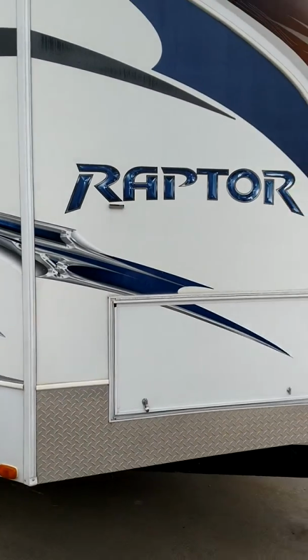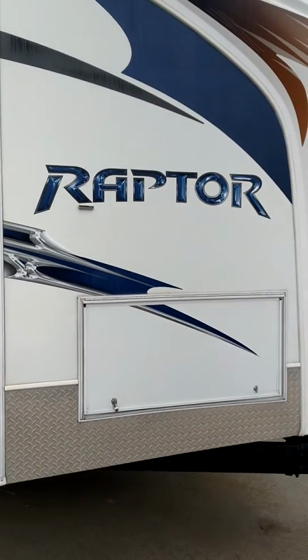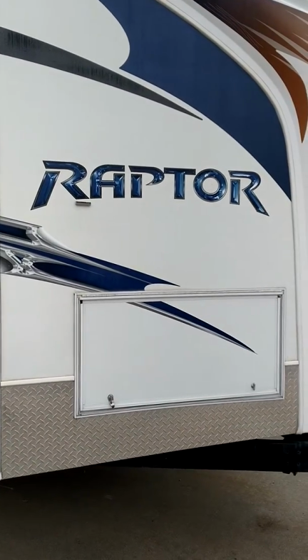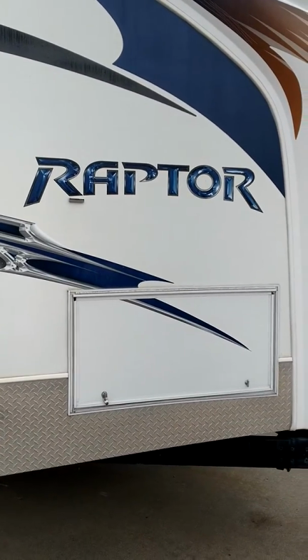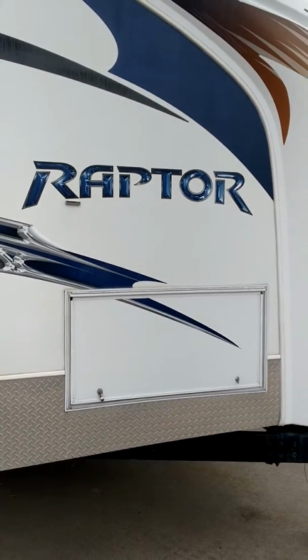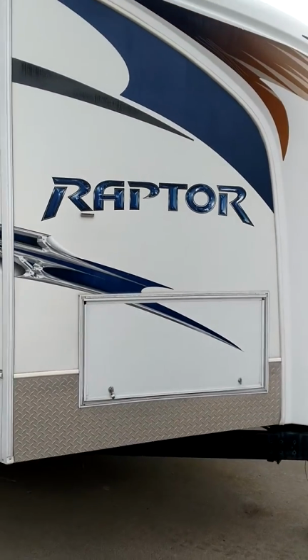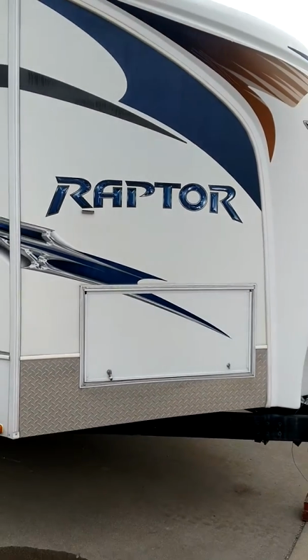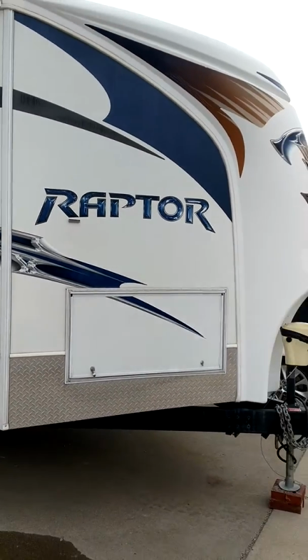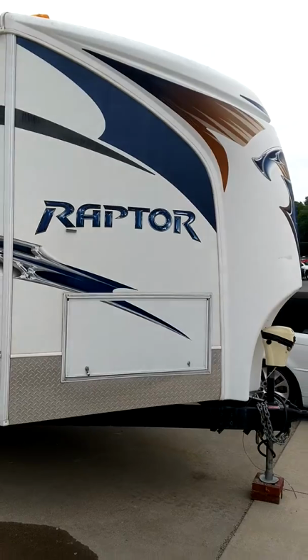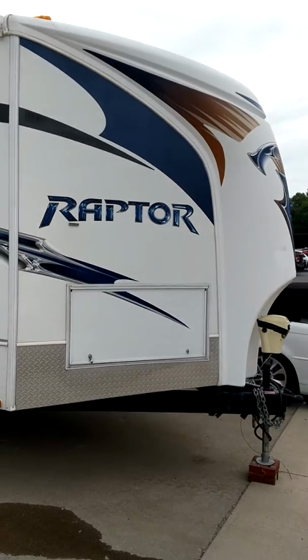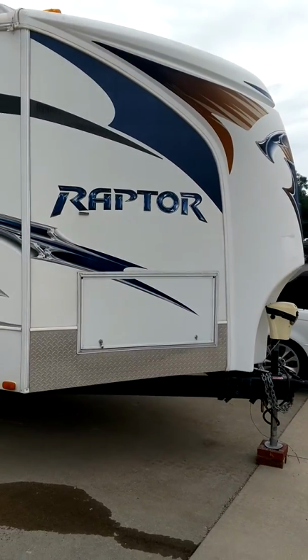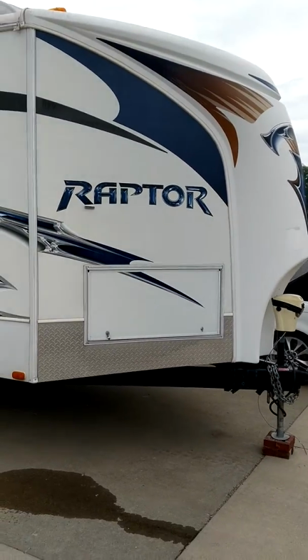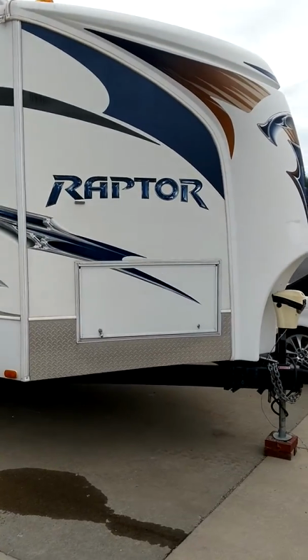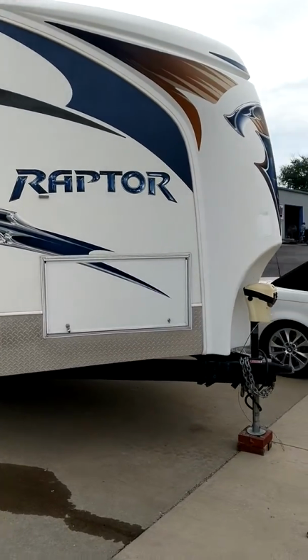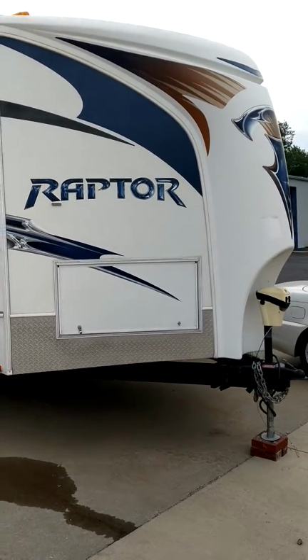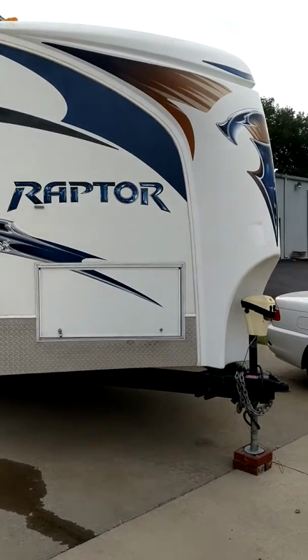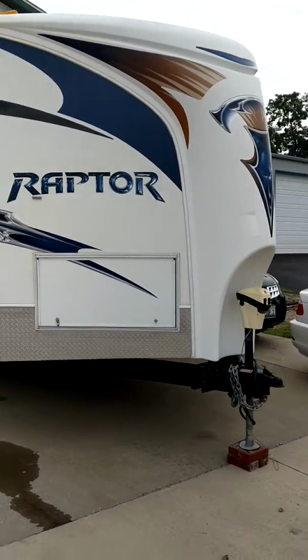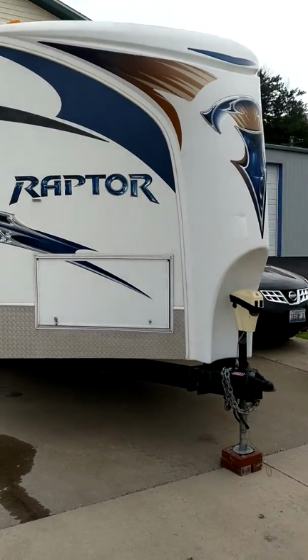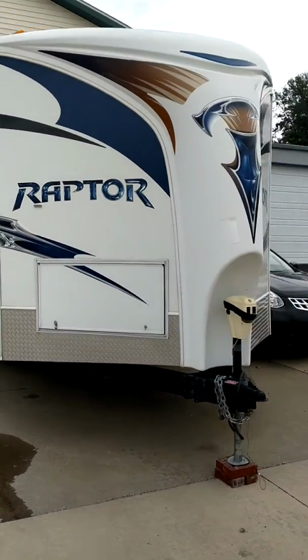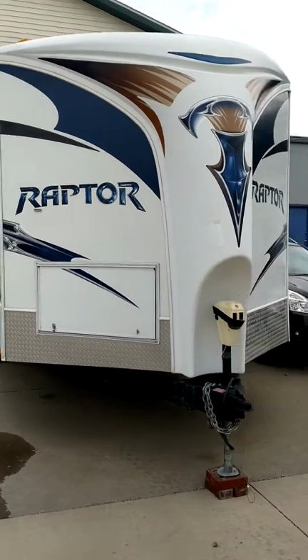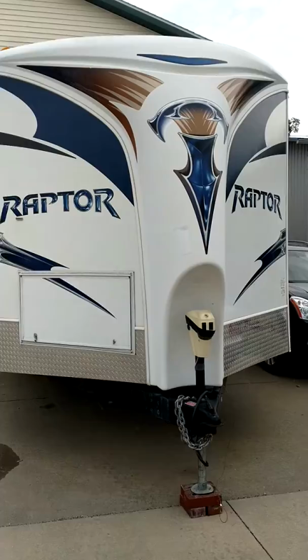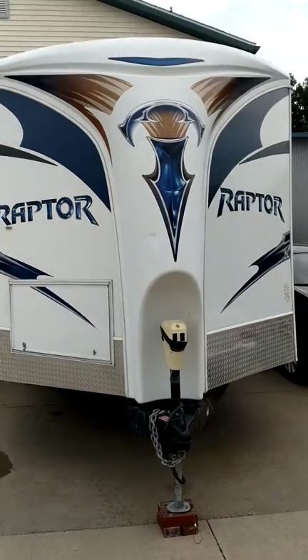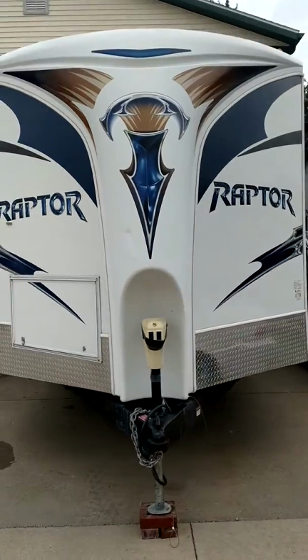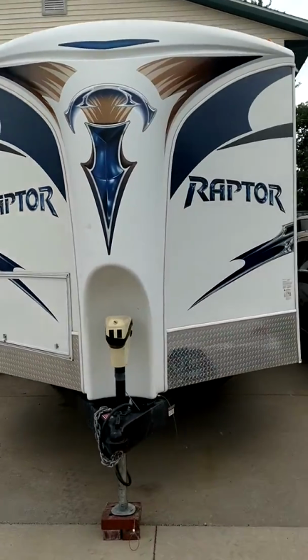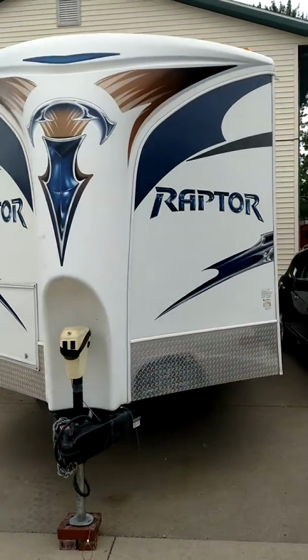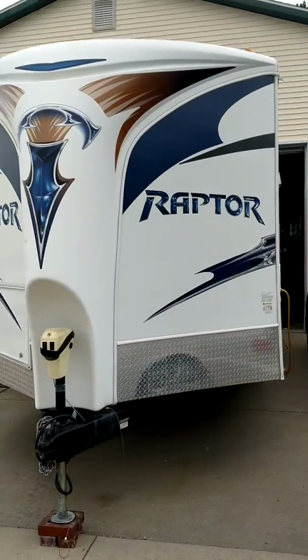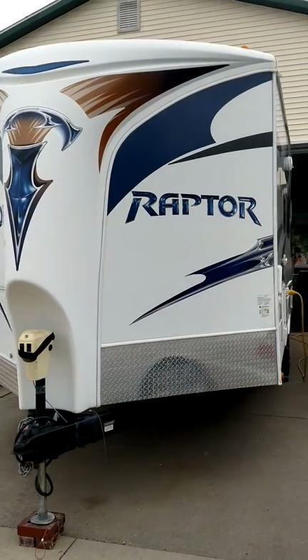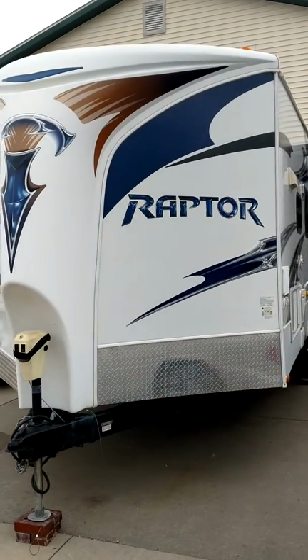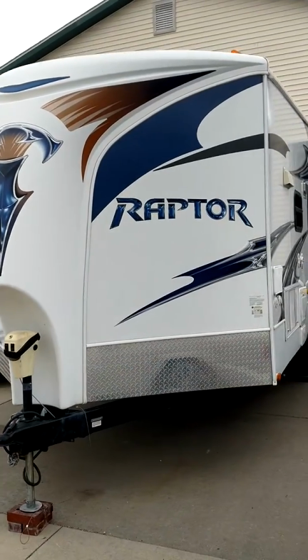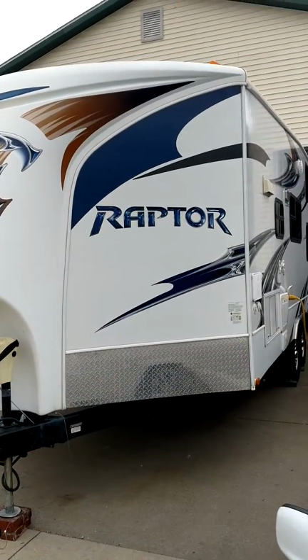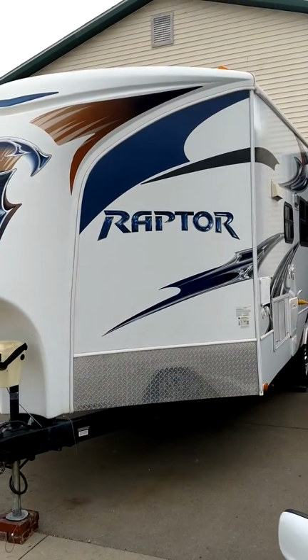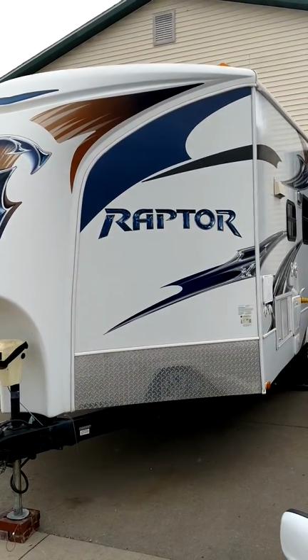Here are your propane tanks, kept out of the weather. This is a V-nose unit with a power jack. The V-nose goes really well down the road — not only does it help break the wind, but it helps track the trailer and keep it straight.